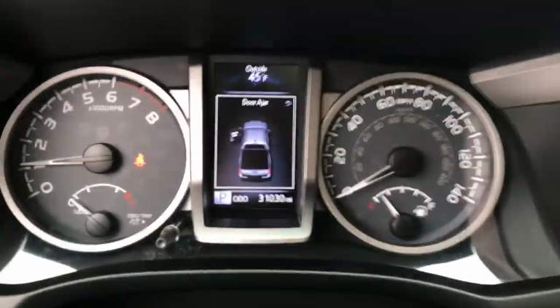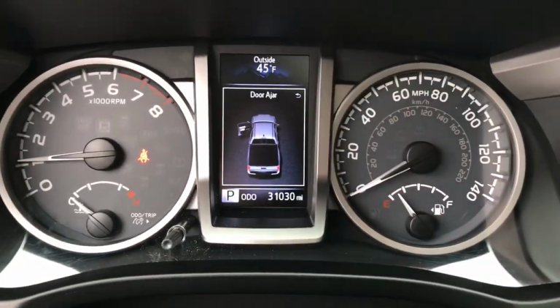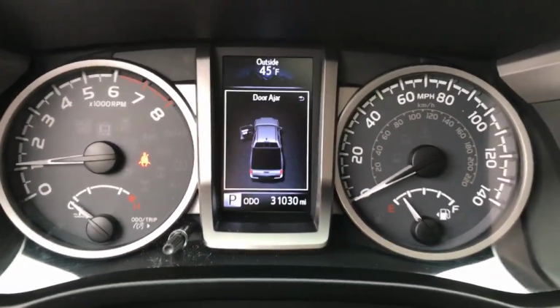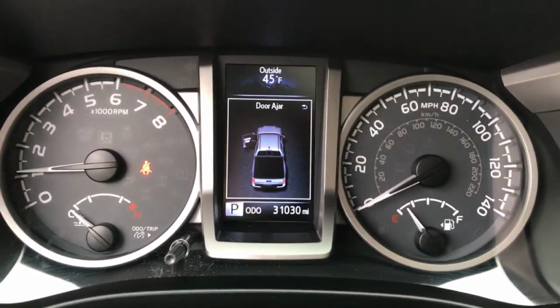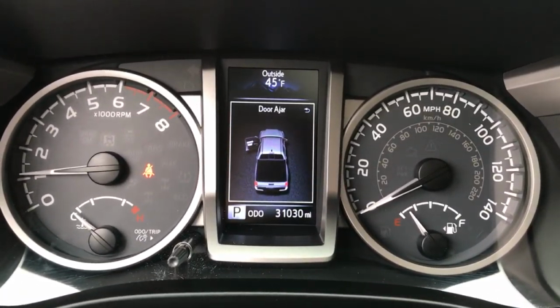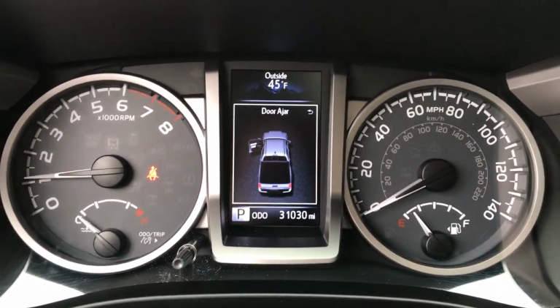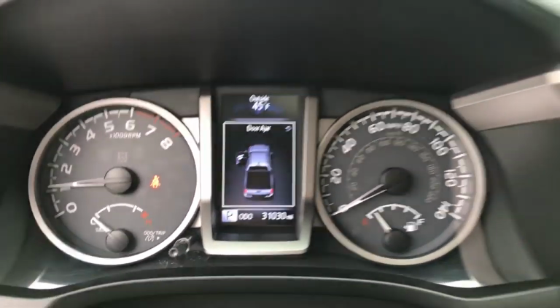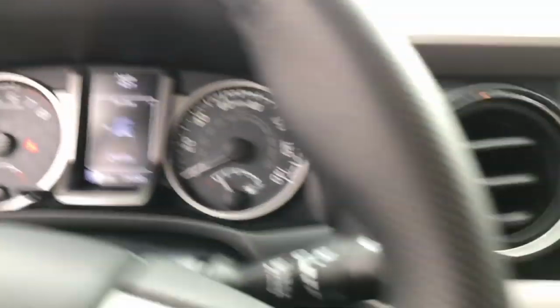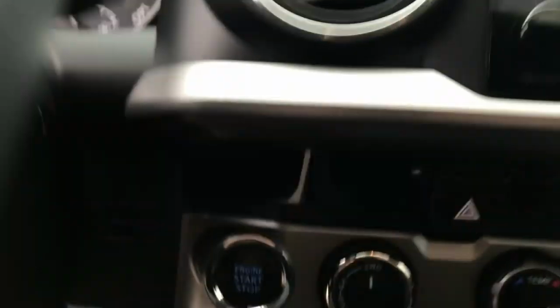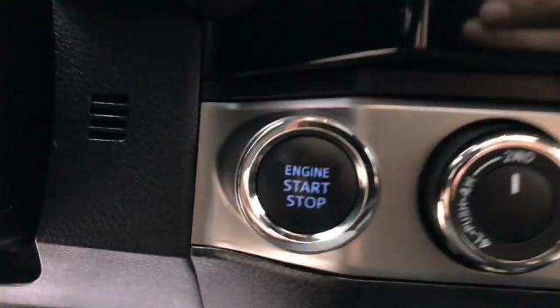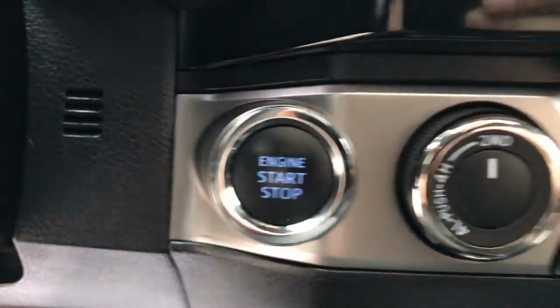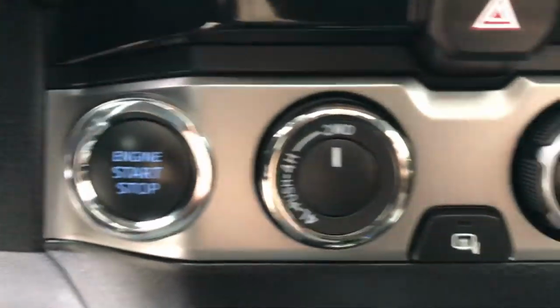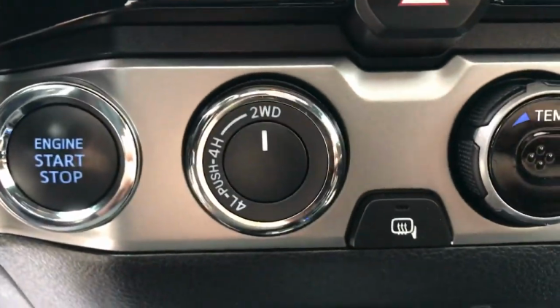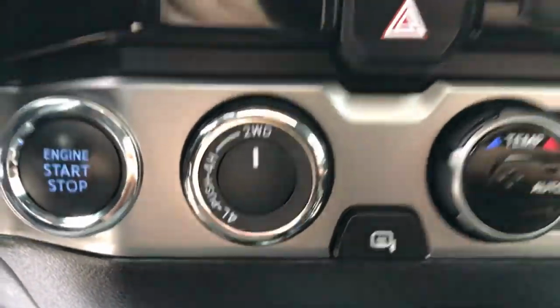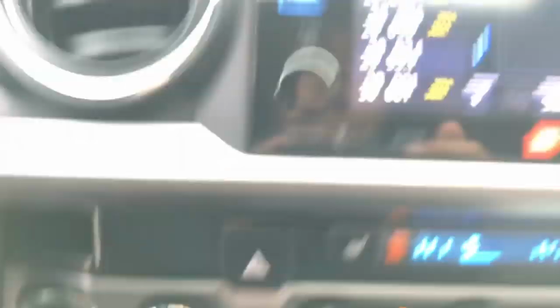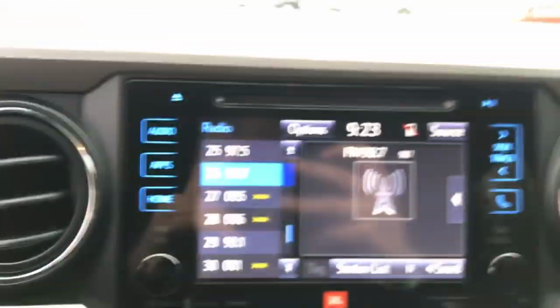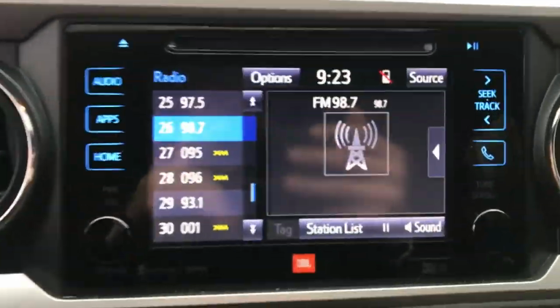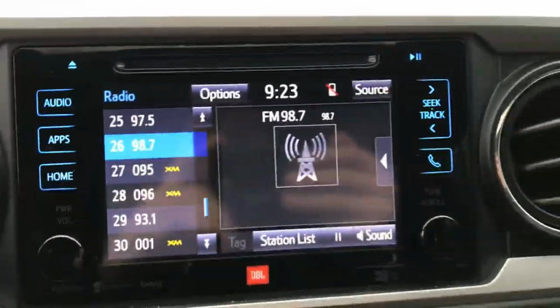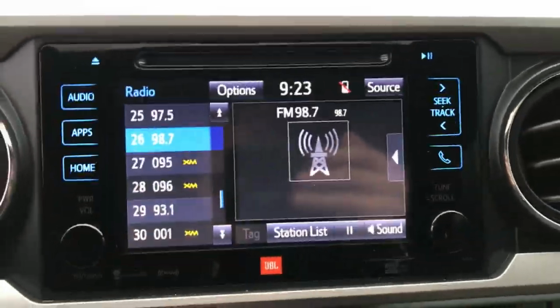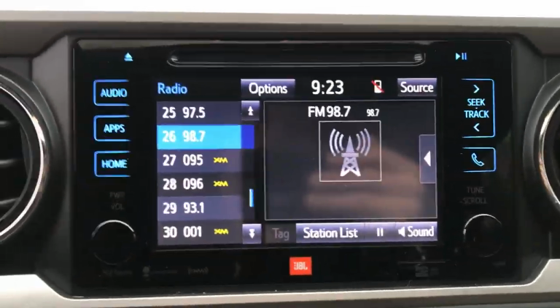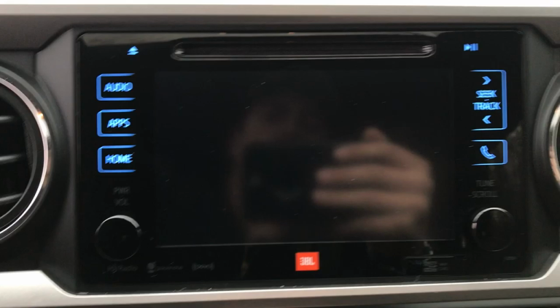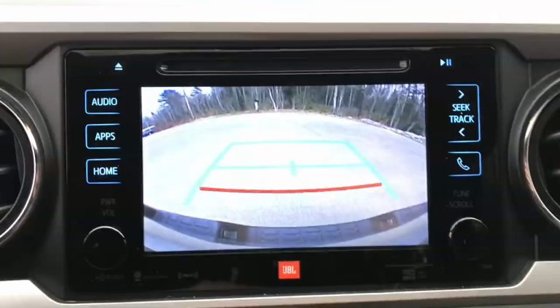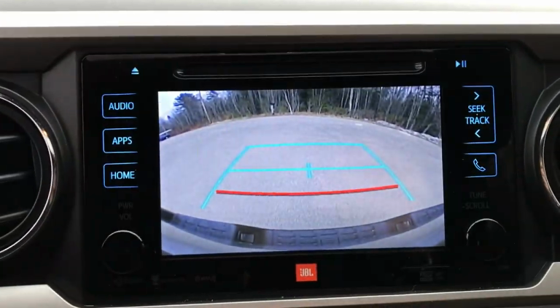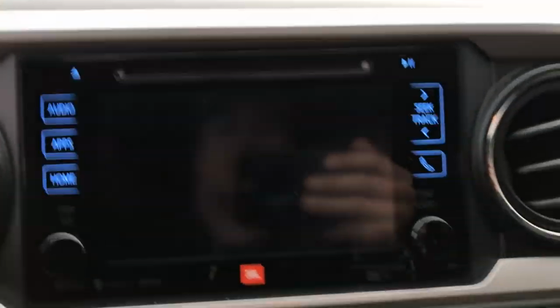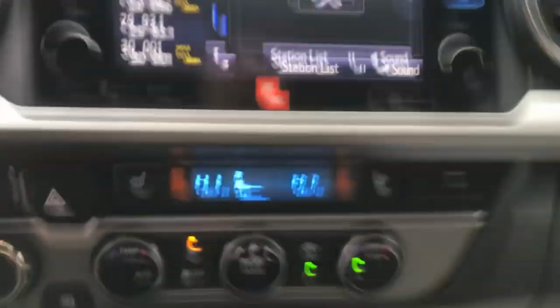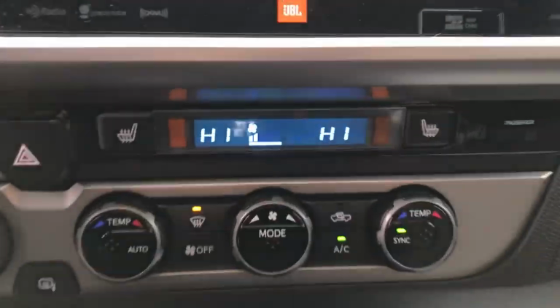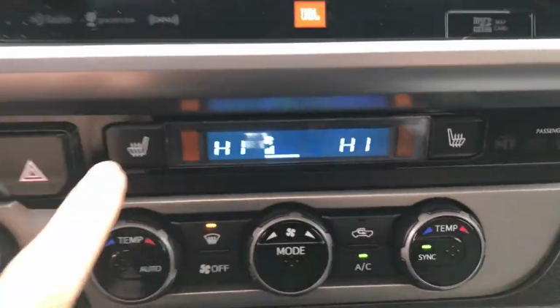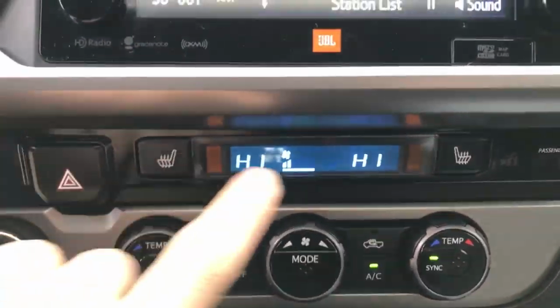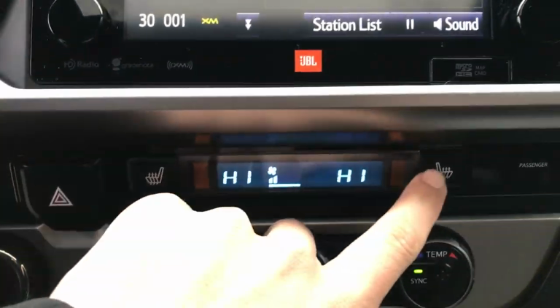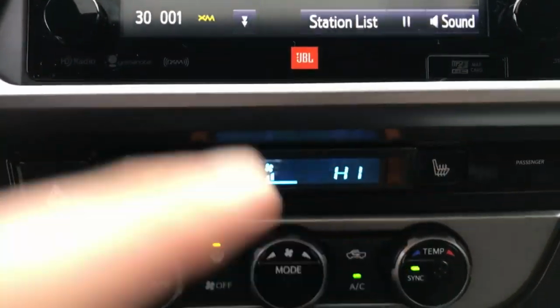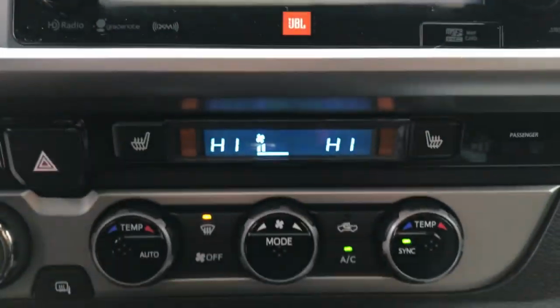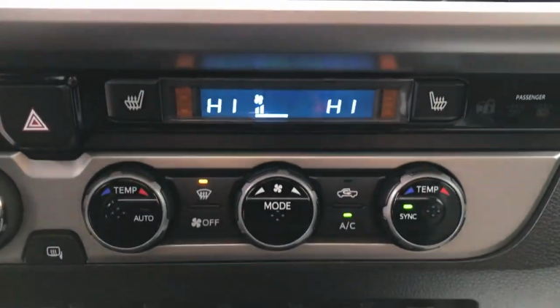Shot of the gauges here — 31,030 miles on this truck. Got your push button start, your on-the-fly four-wheel drive. Got your infotainment screen here with Bluetooth as well as your backup camera.